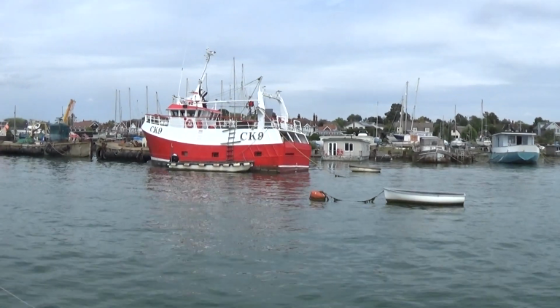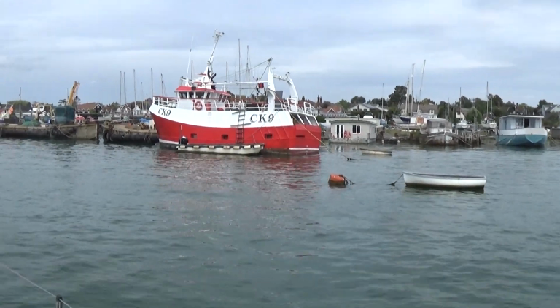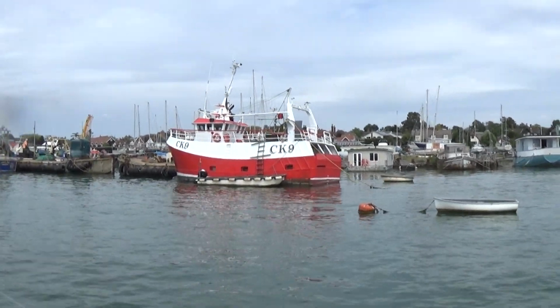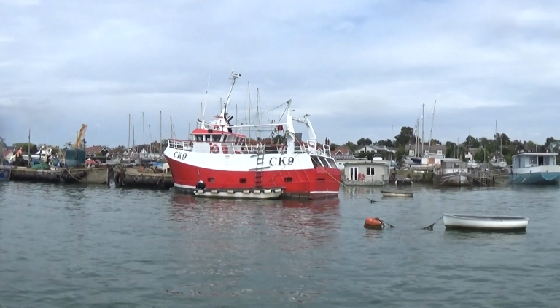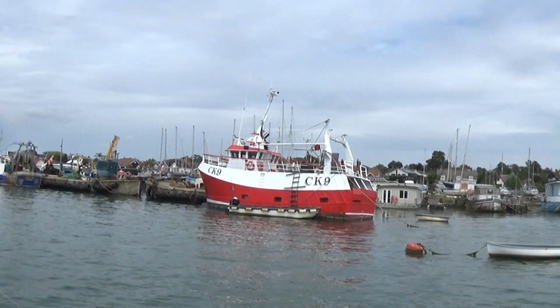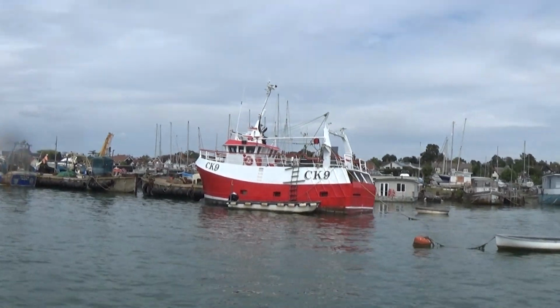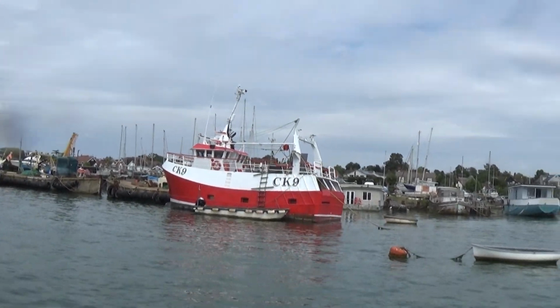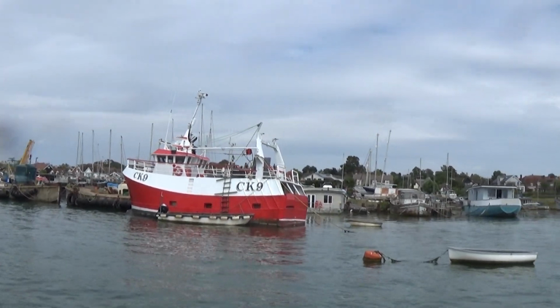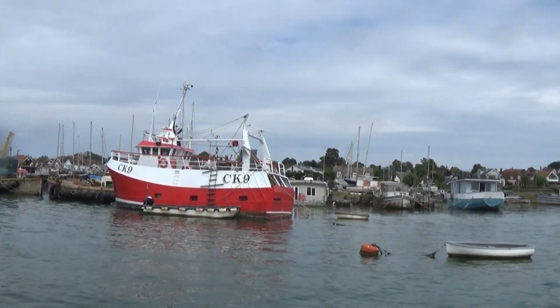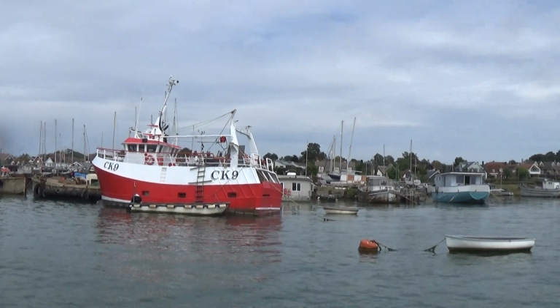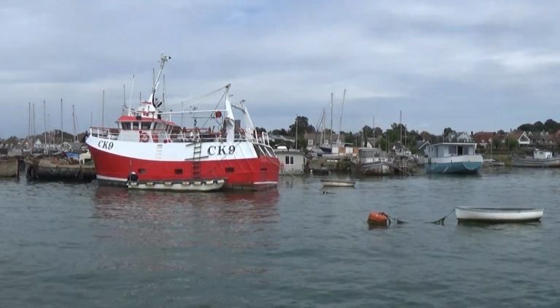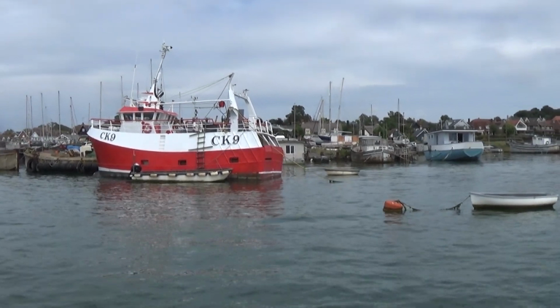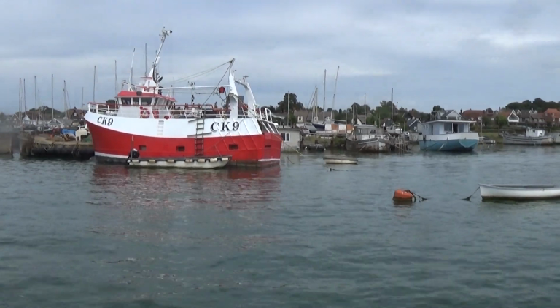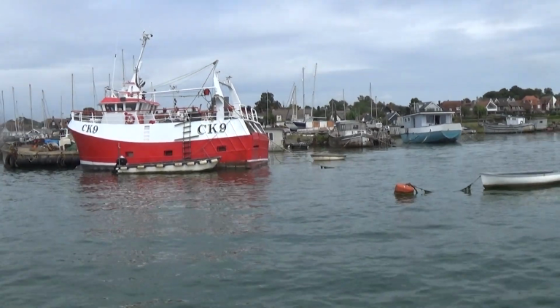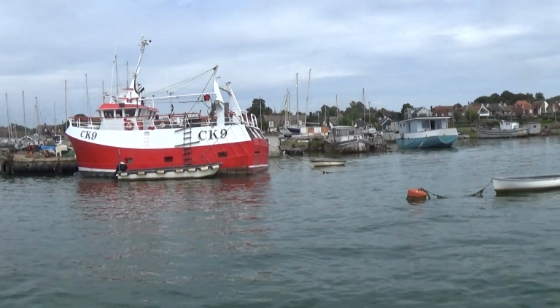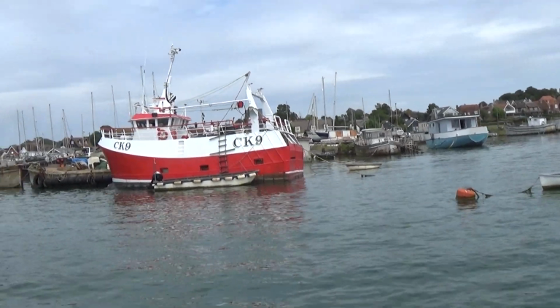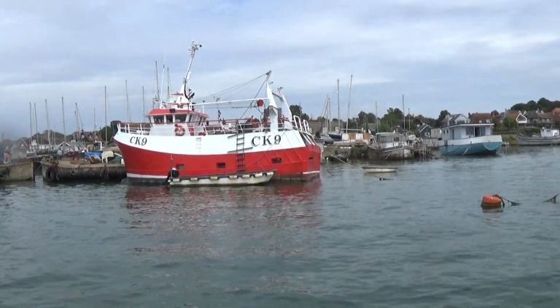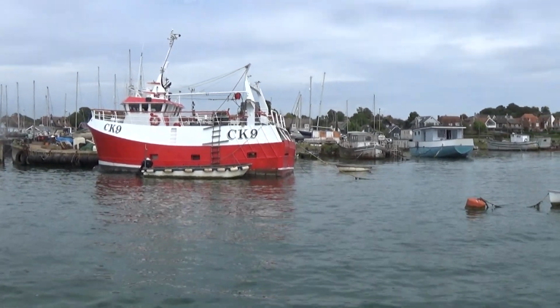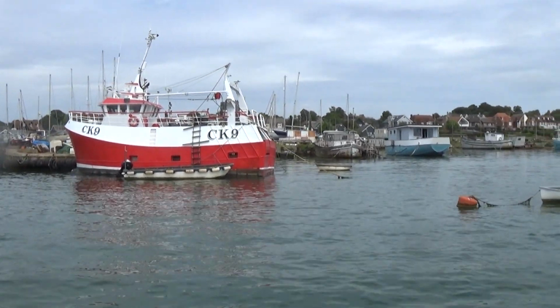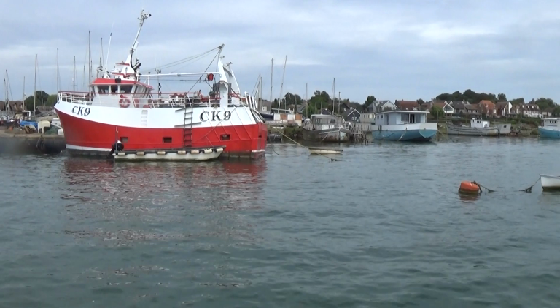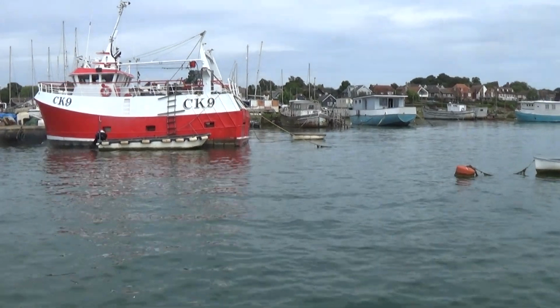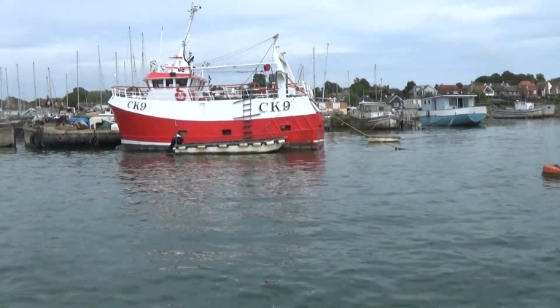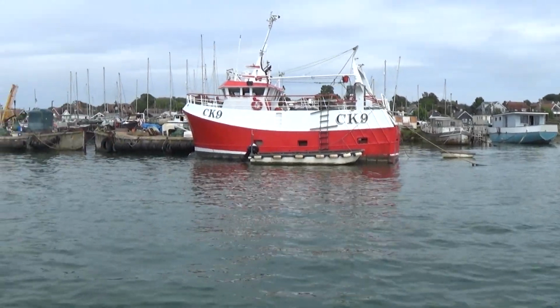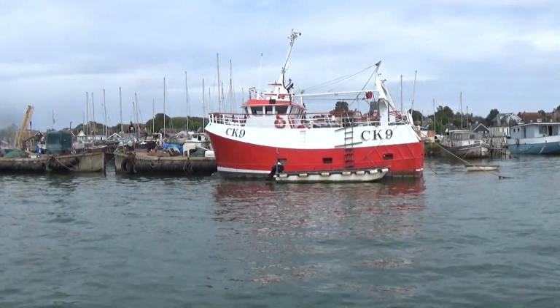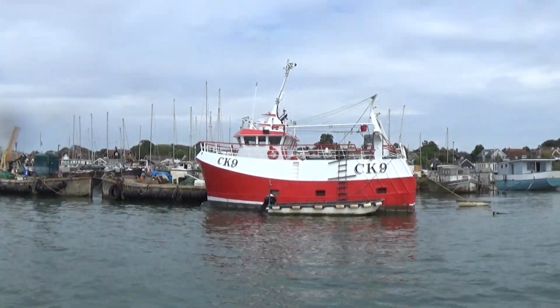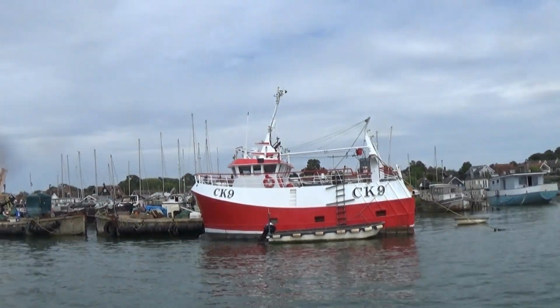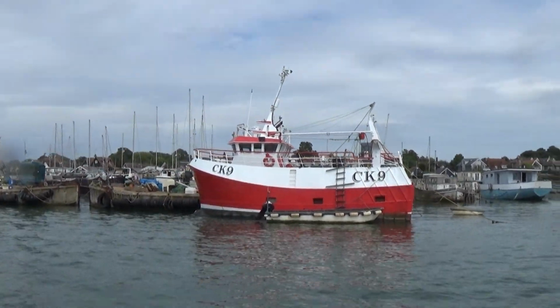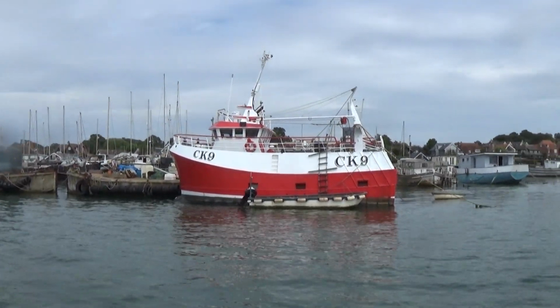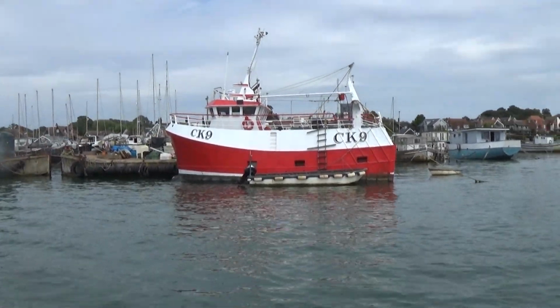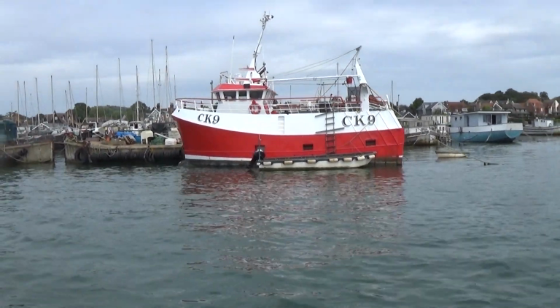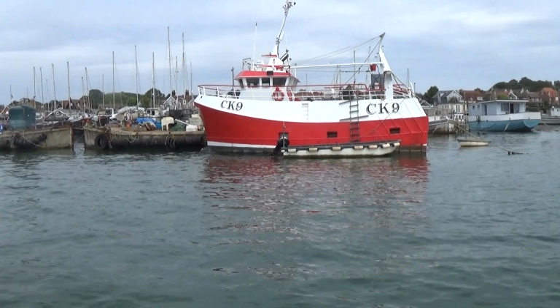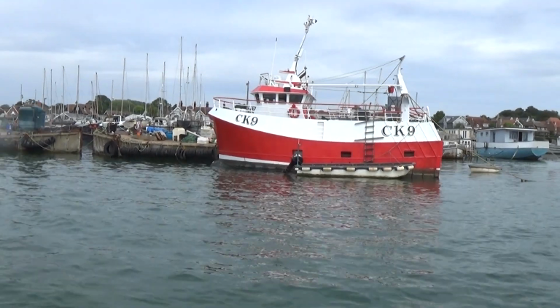Closer than last time - this one is called the Gratitude, which I didn't know until I read it on the back. It's an ocean-going fishing boat that has been refitted to Hath-Welts, as I said before.